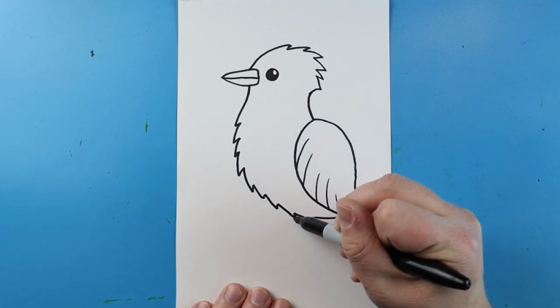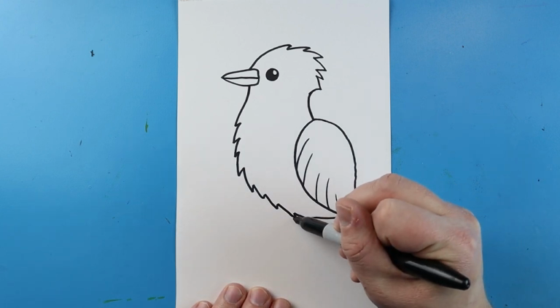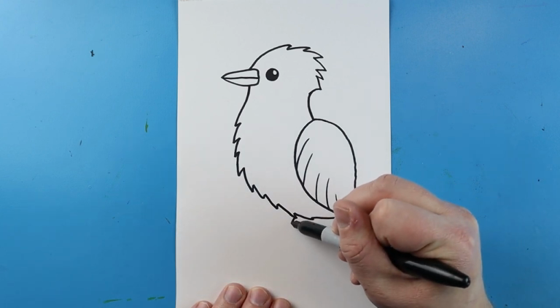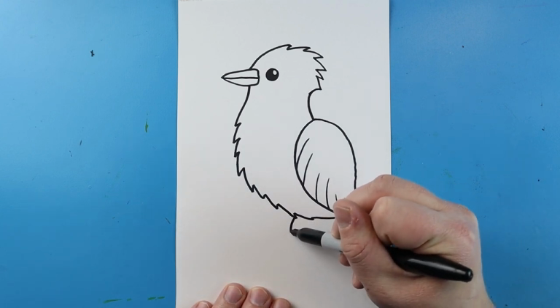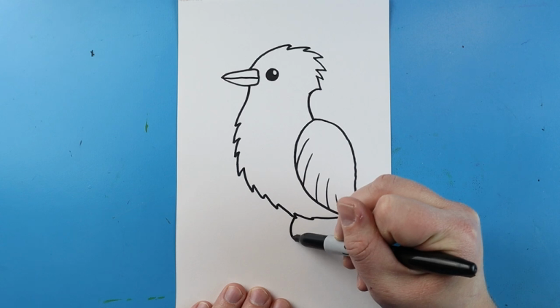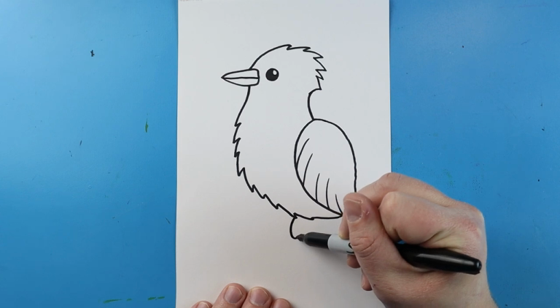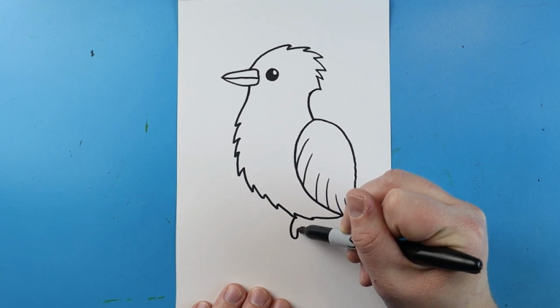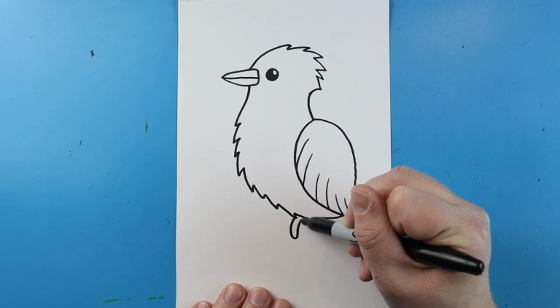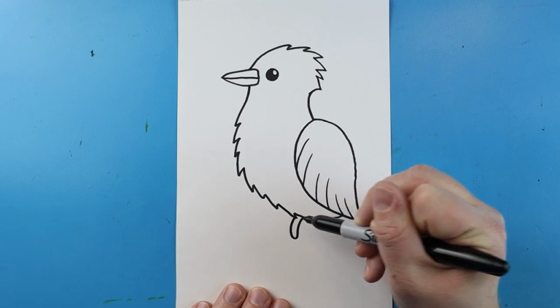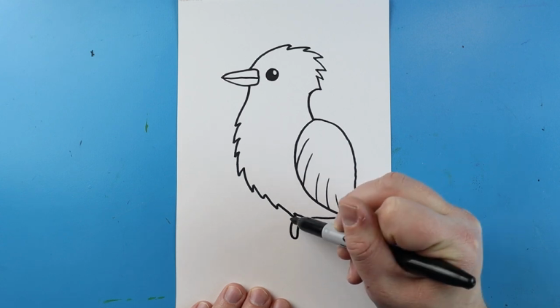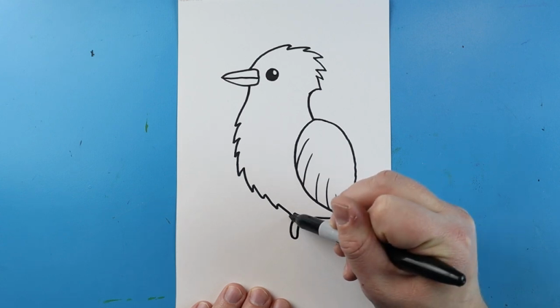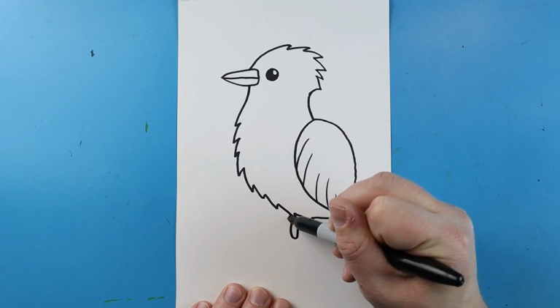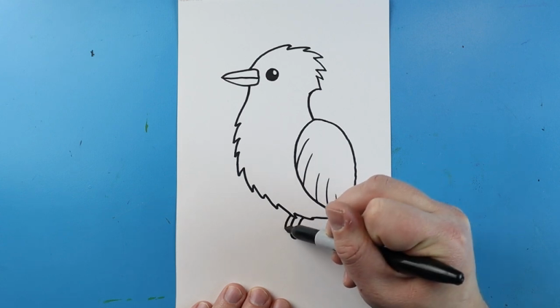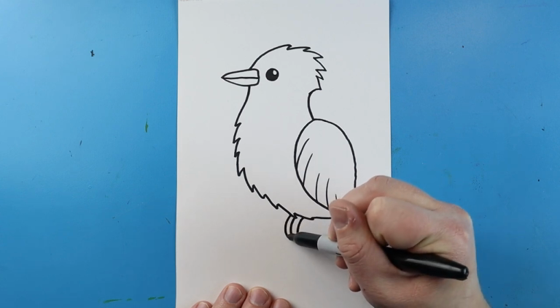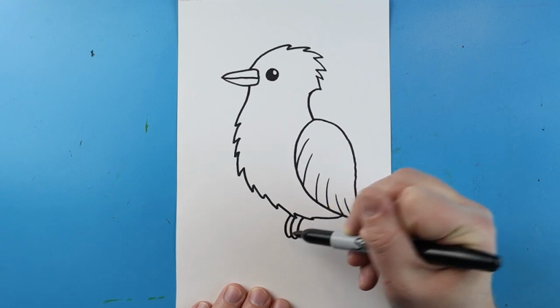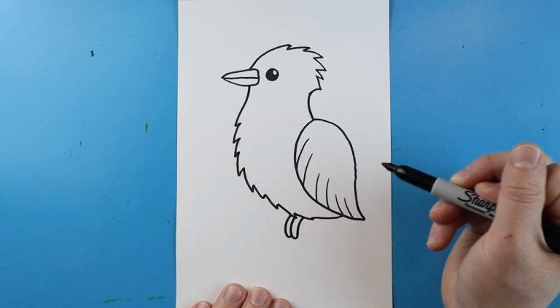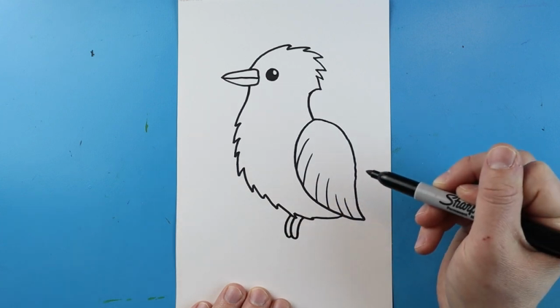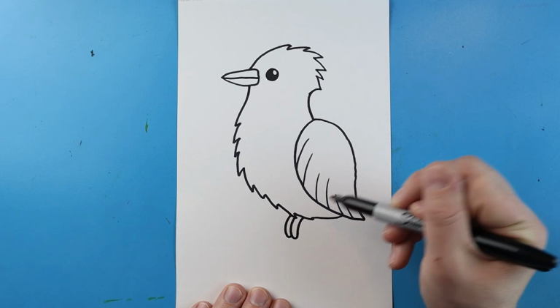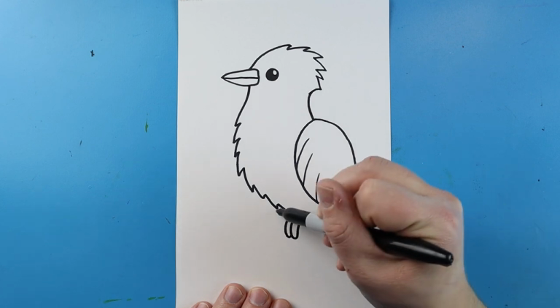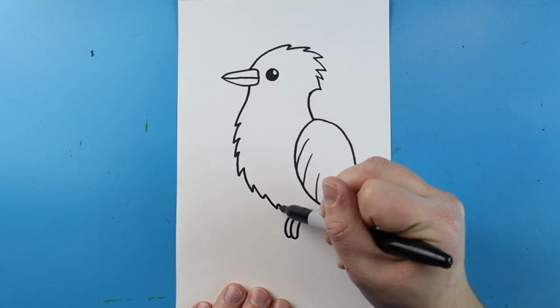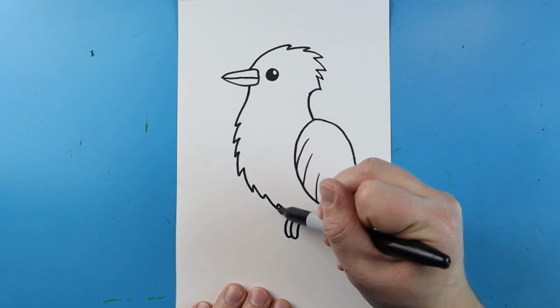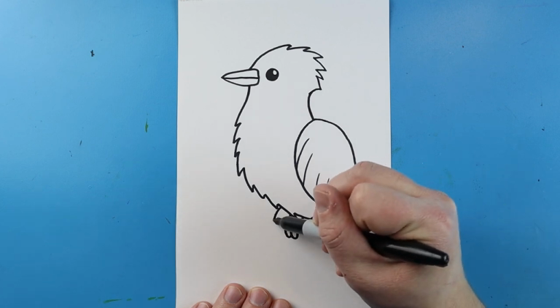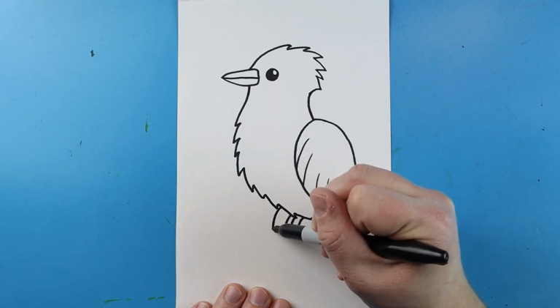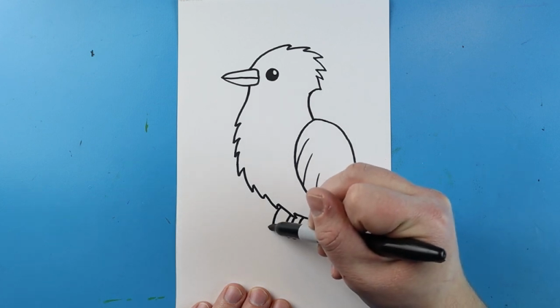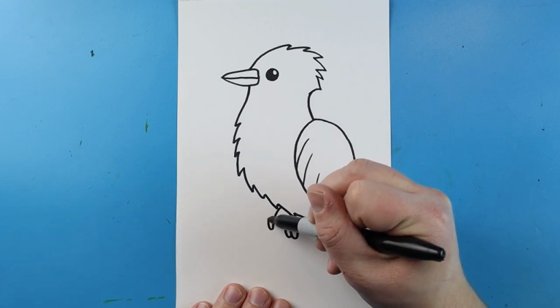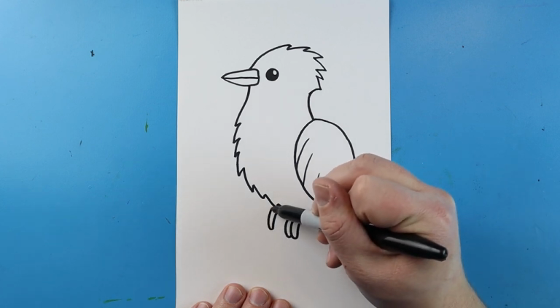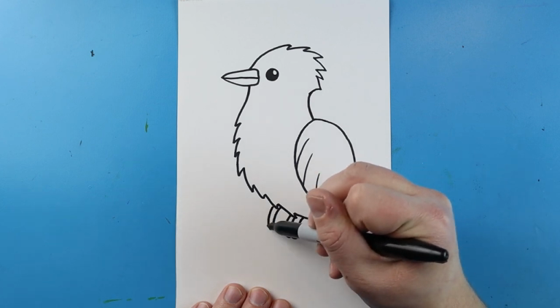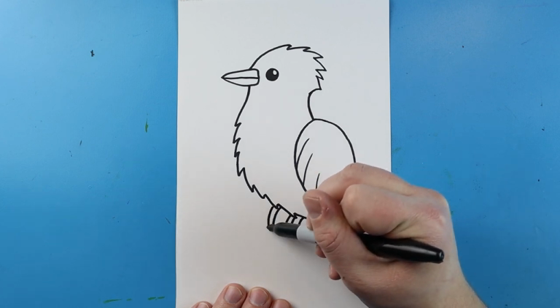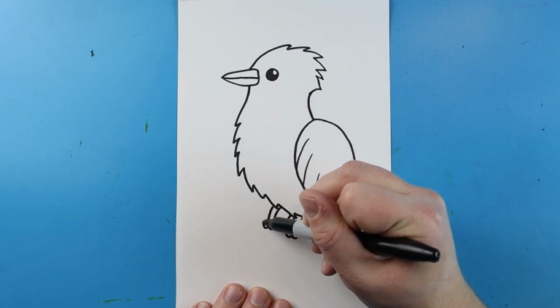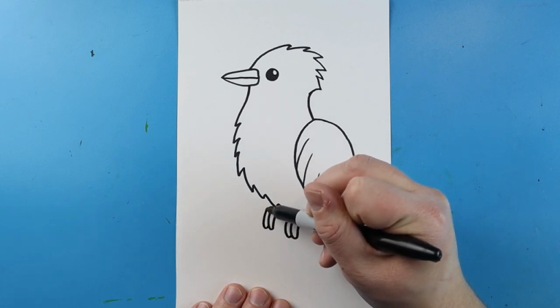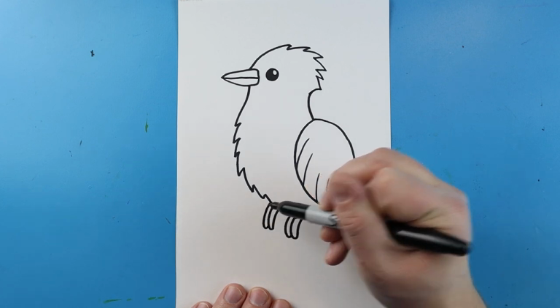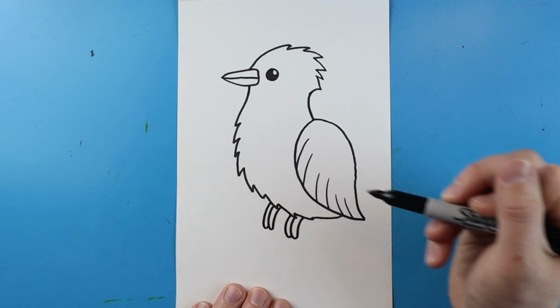Next, starting right here, I'm going to draw a little line that goes down and up for the toe, and I'll put another one right here. Then I'm going to add one right here — it's going to go down and up — and then one more here.